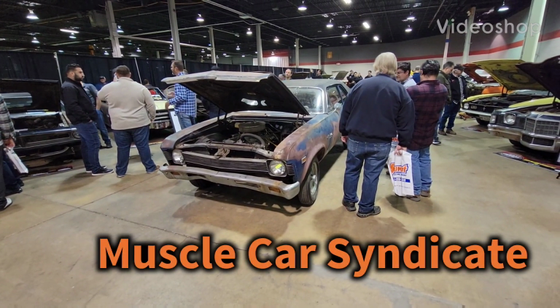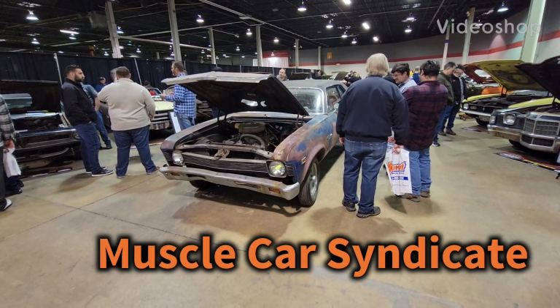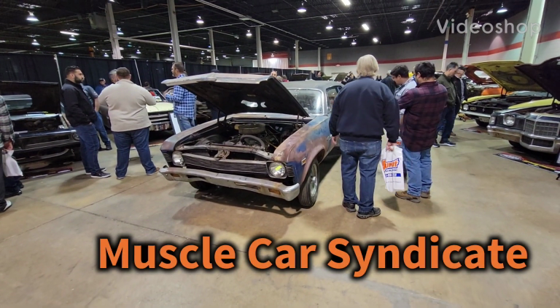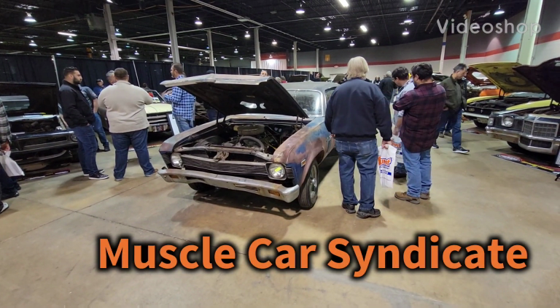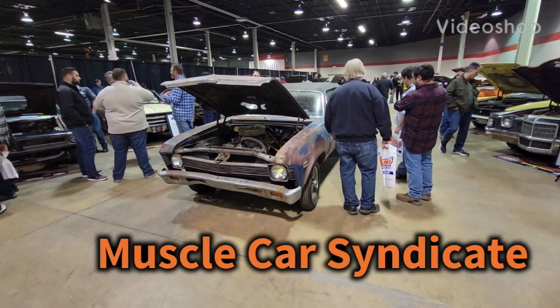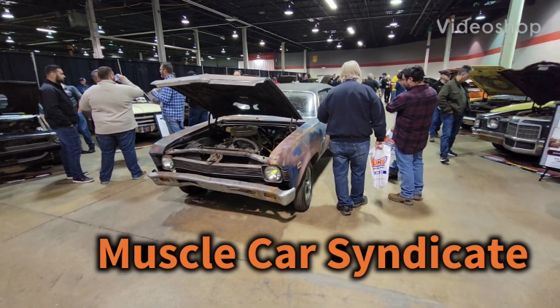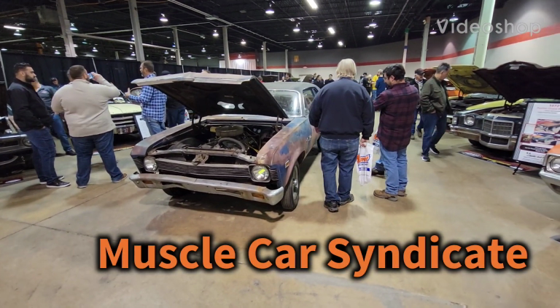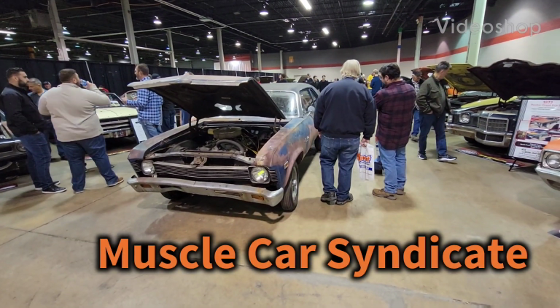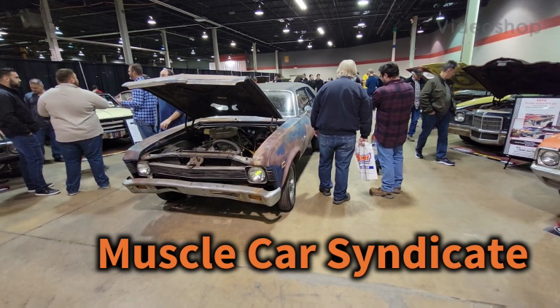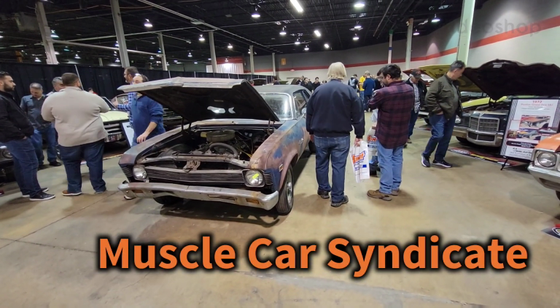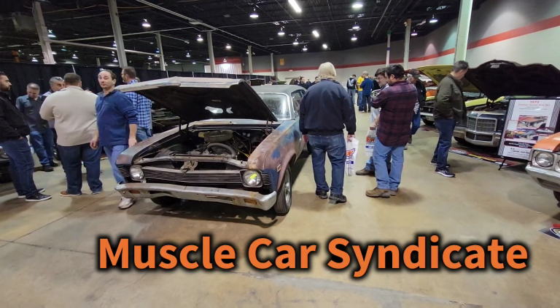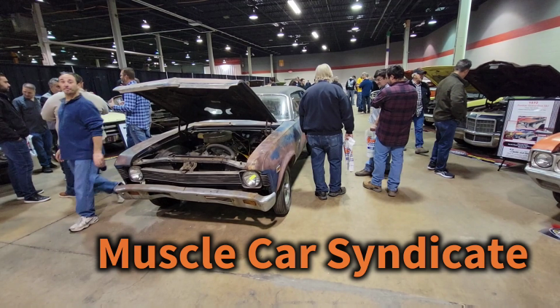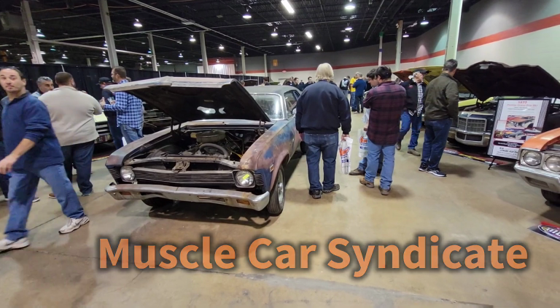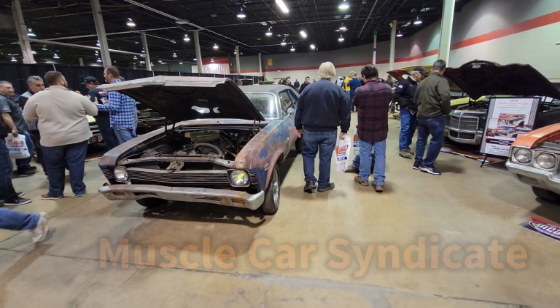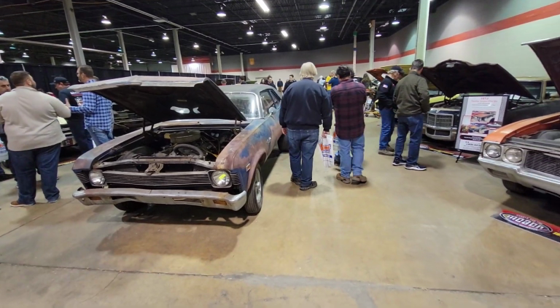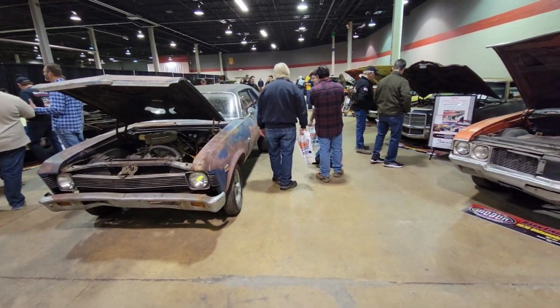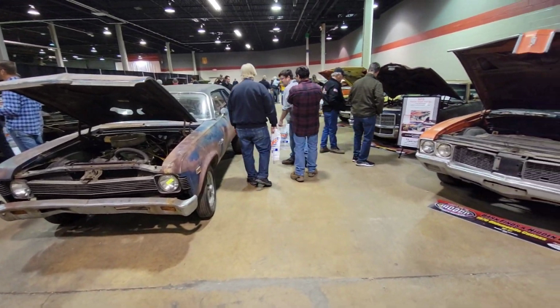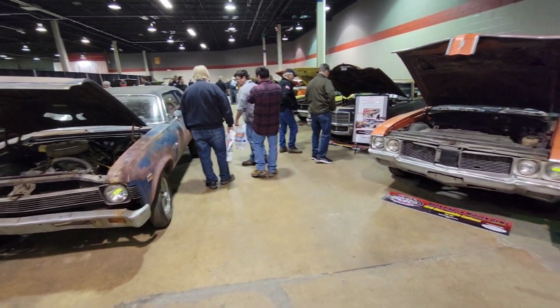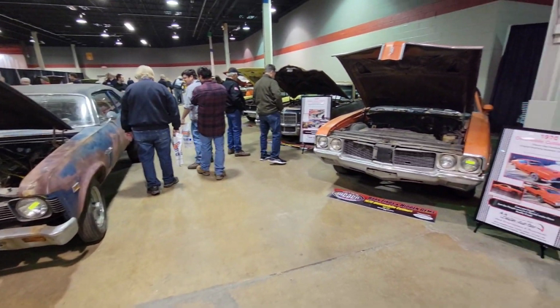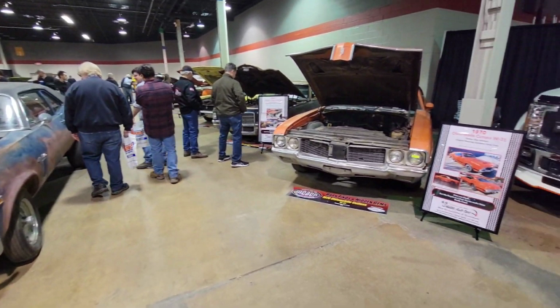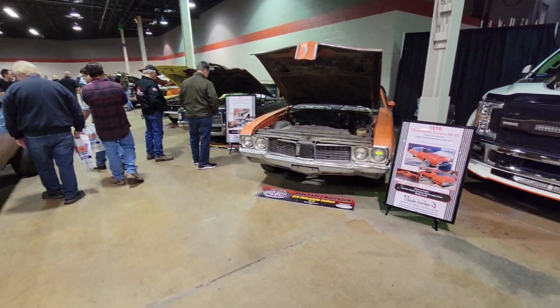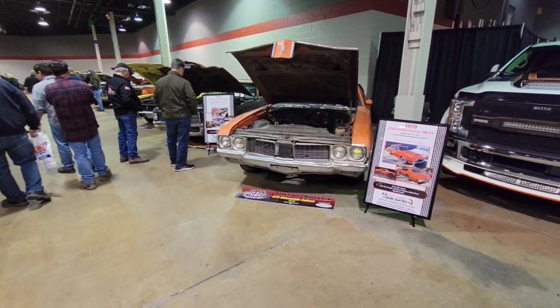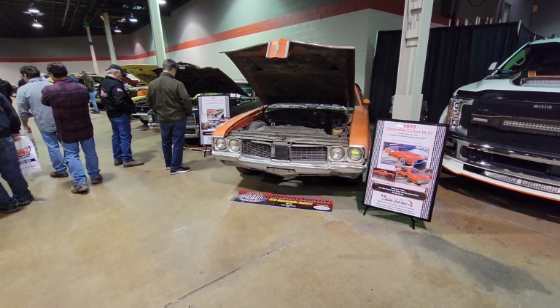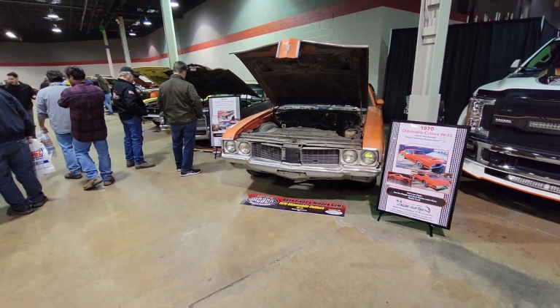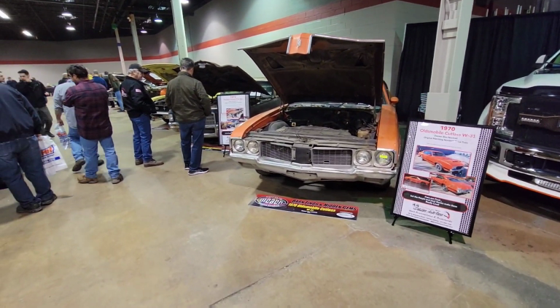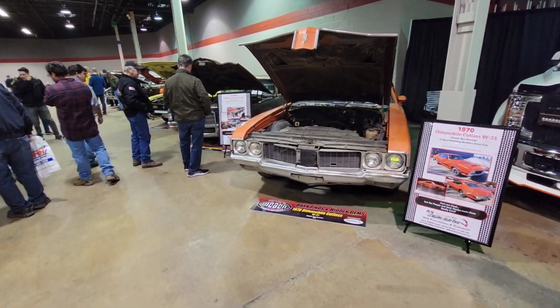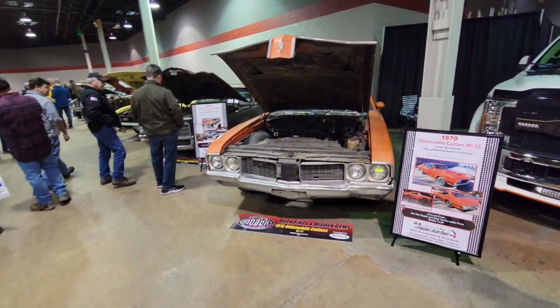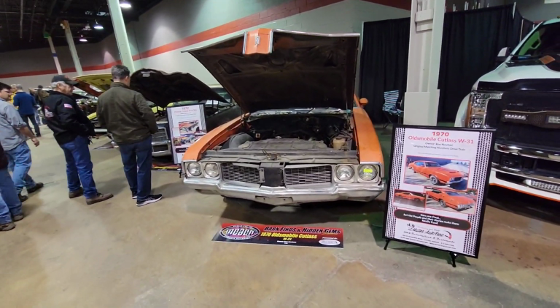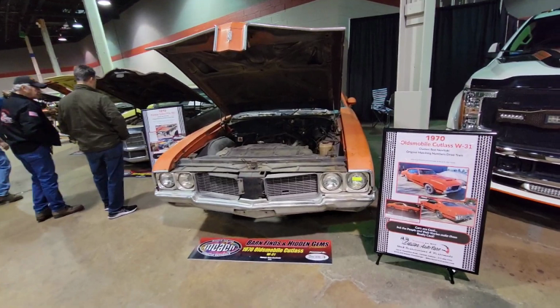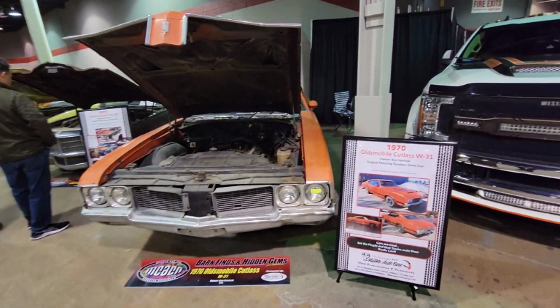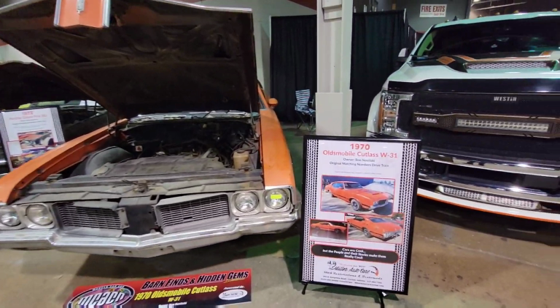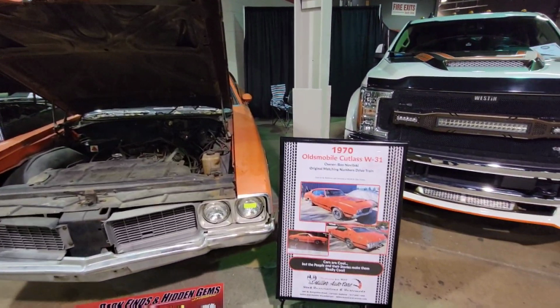Hey, it's Mike, Muscle Car Syndicate. Easily one of the most popular attractions at the Muscle Car Enquirer Nationals — this is the barn find section. Barn finds and hidden gems, I should say.